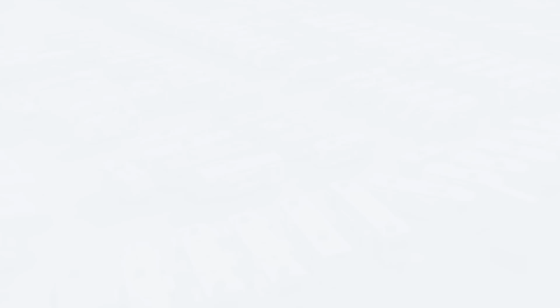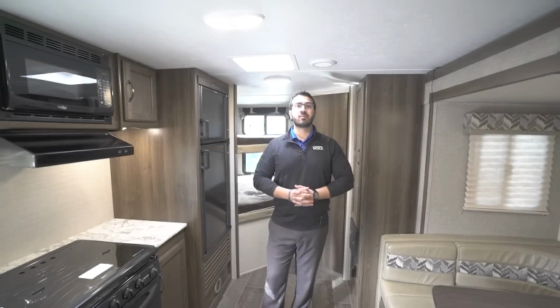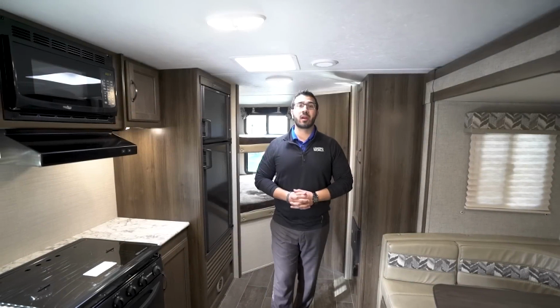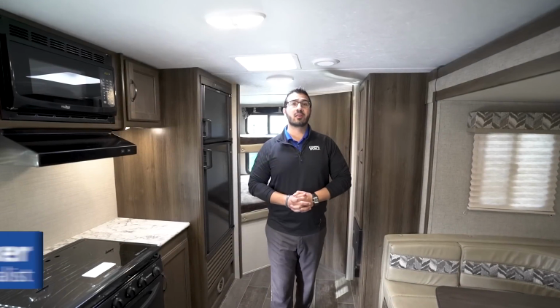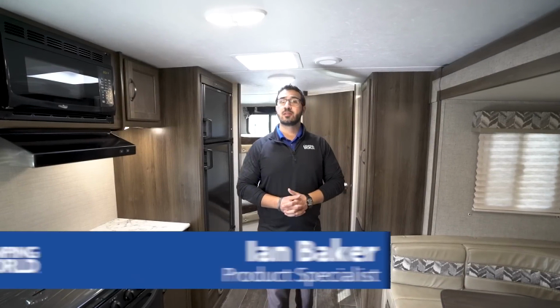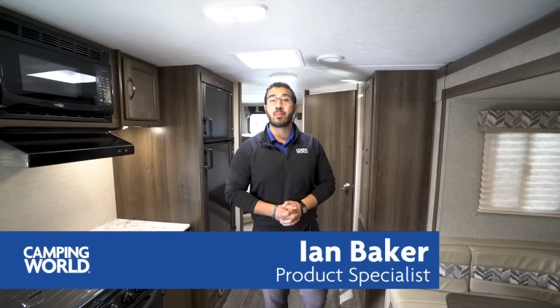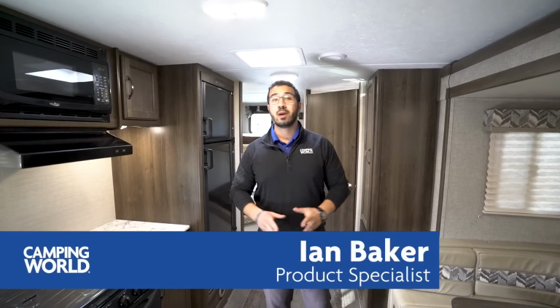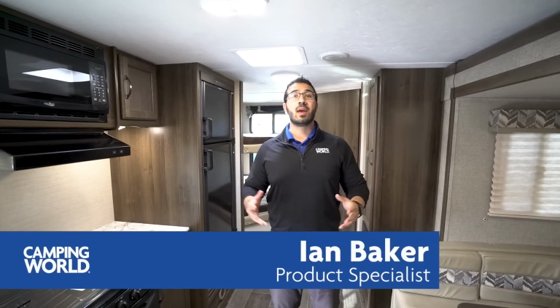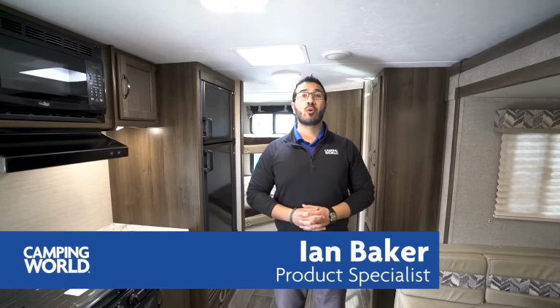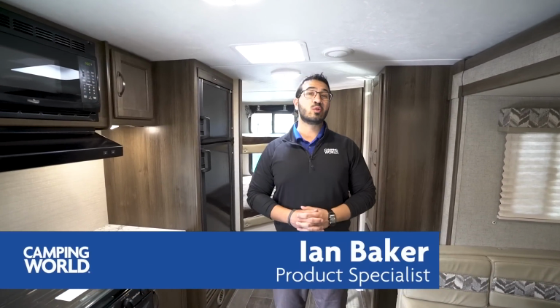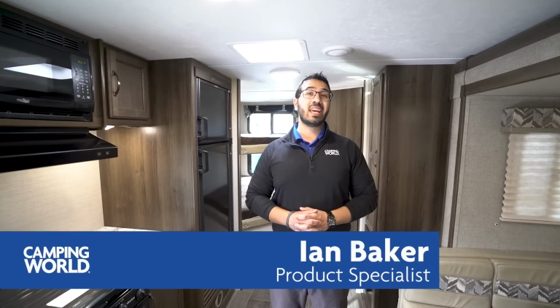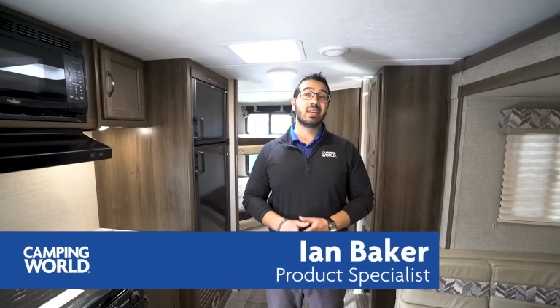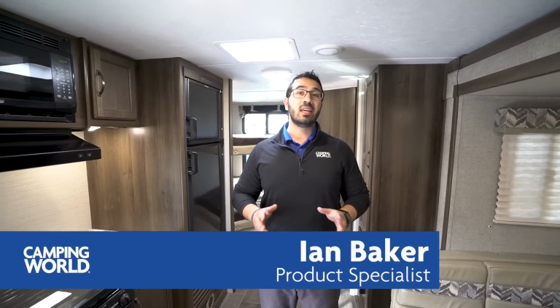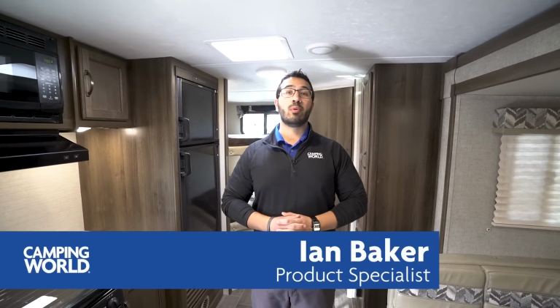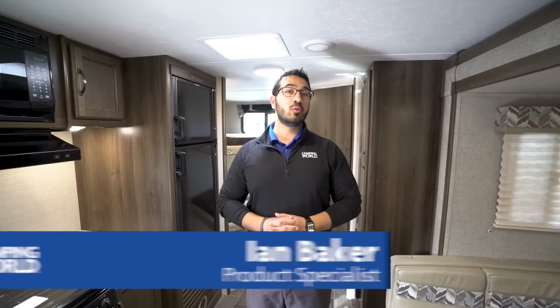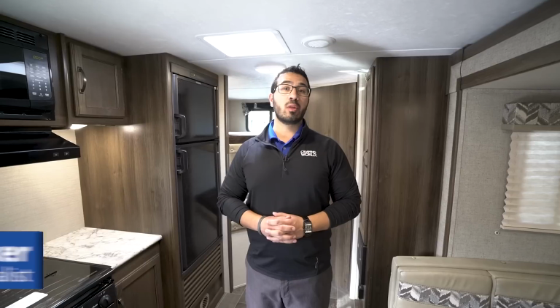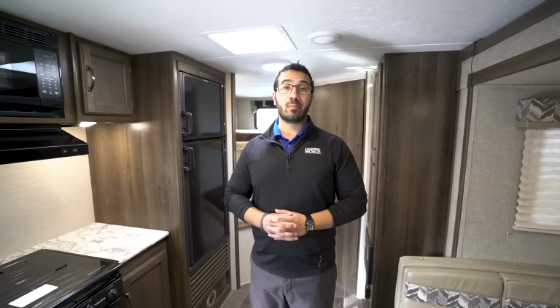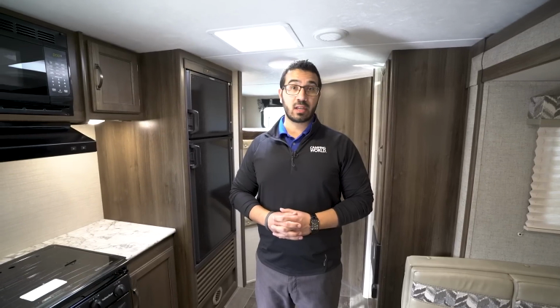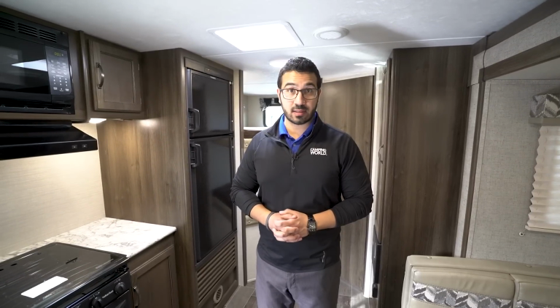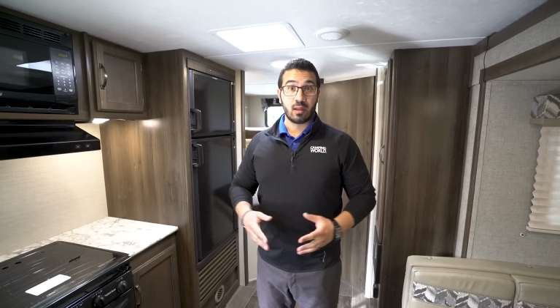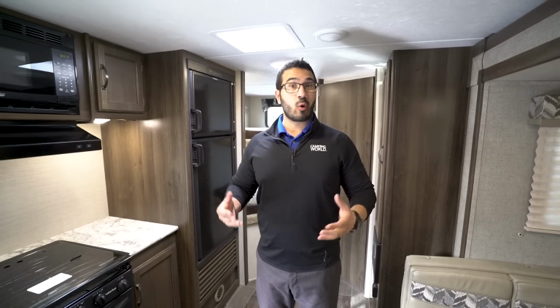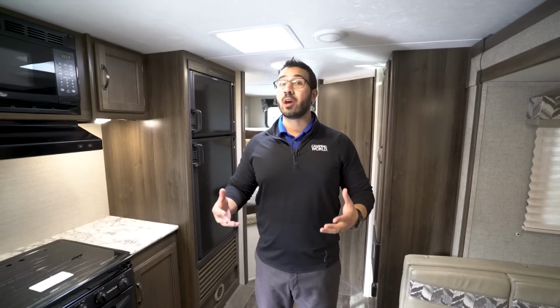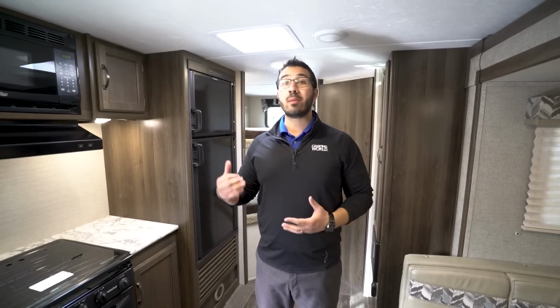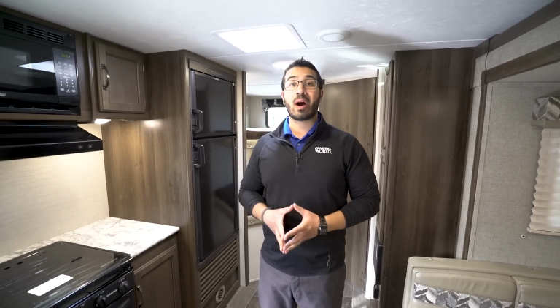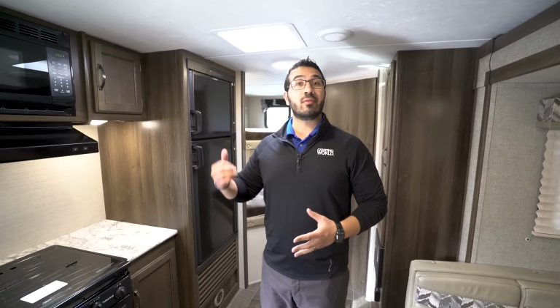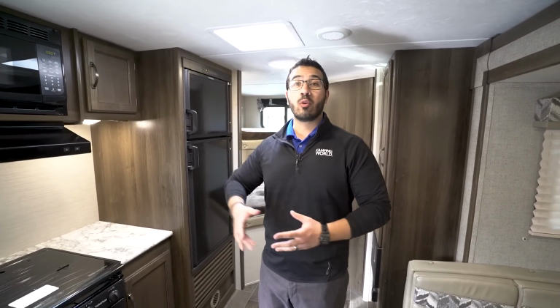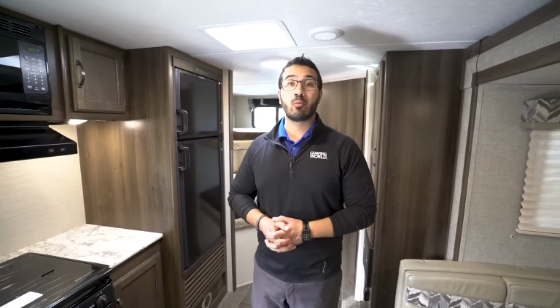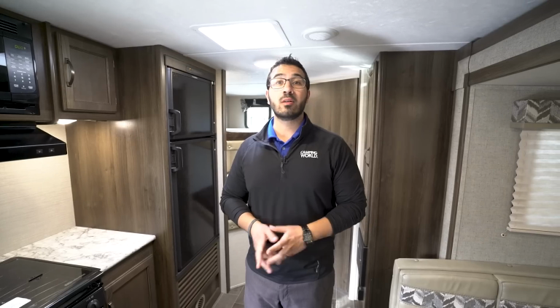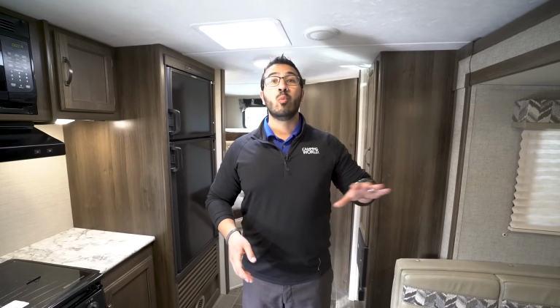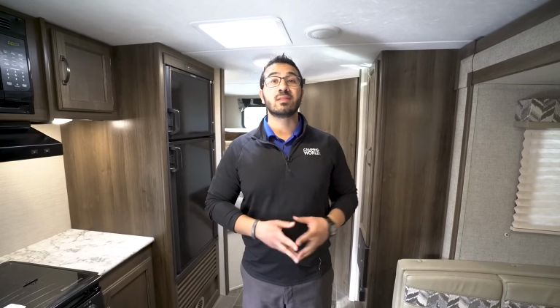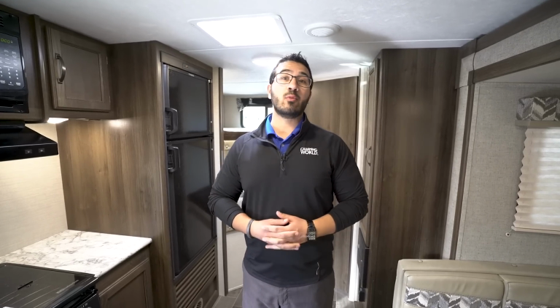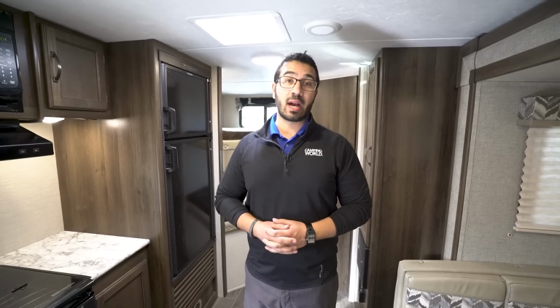Hi folks, I'm Ian Baker the product specialist with Camping World and today we're going to go over the 2018 Keystone Bullet 243BHS. This is a great lightweight bunk model. You have the double over double rear bunks with a slide-out U-Dinette.